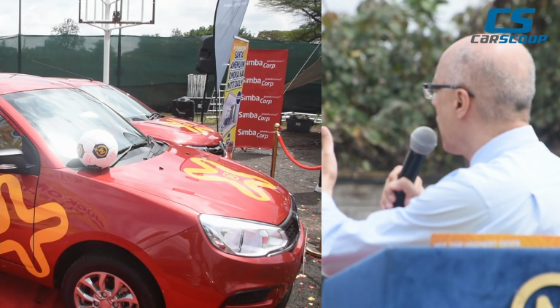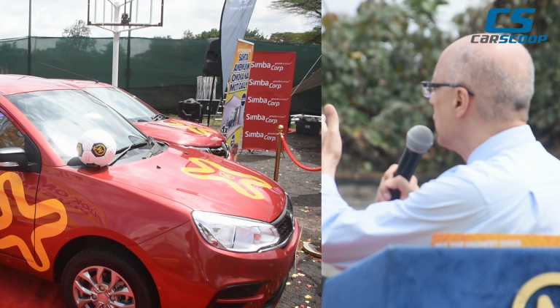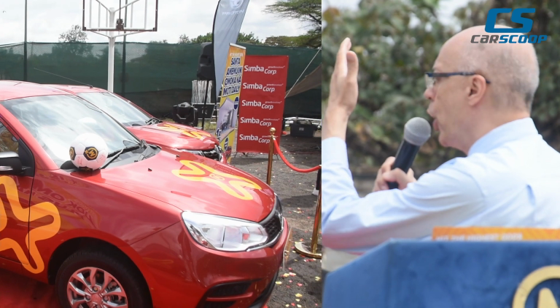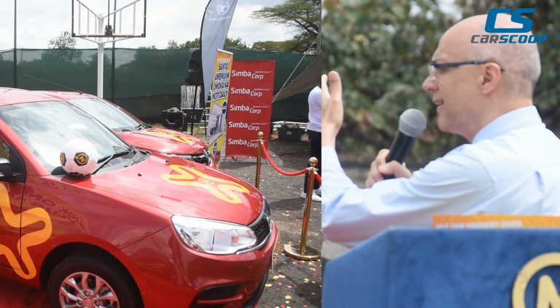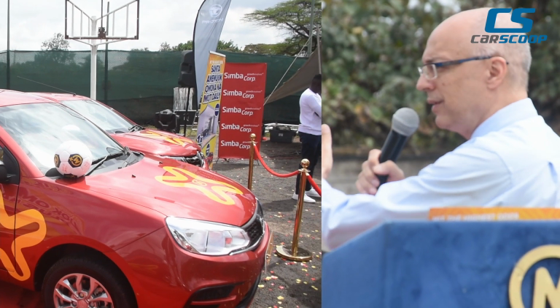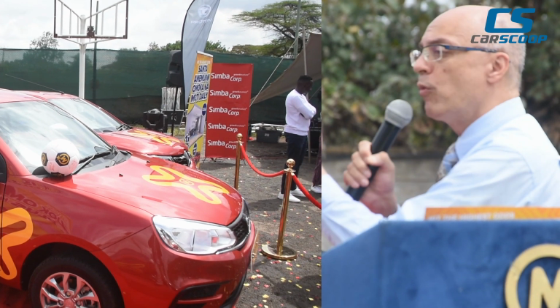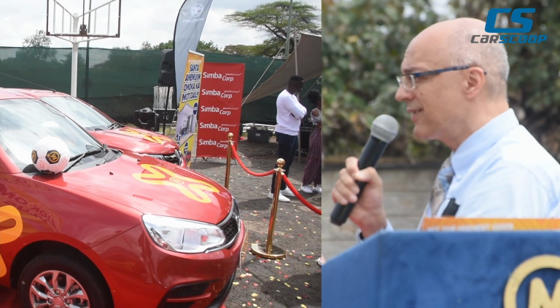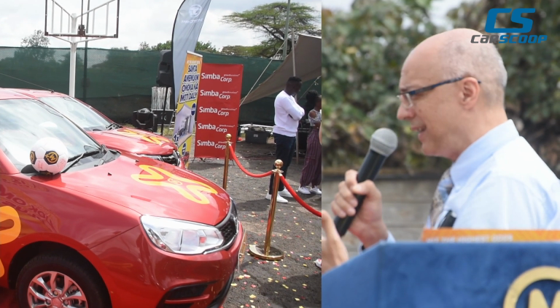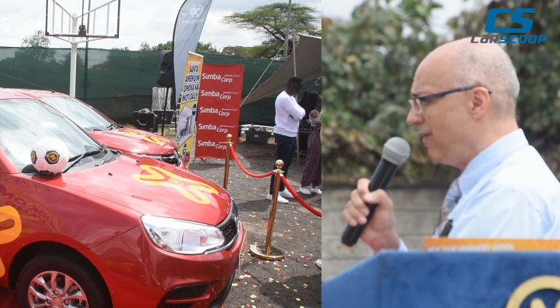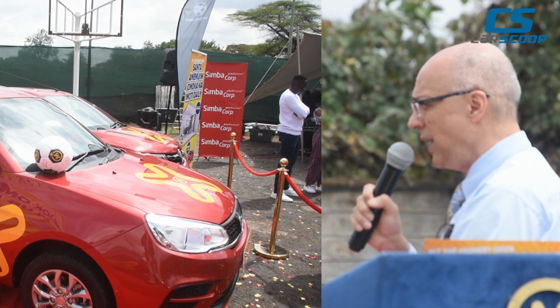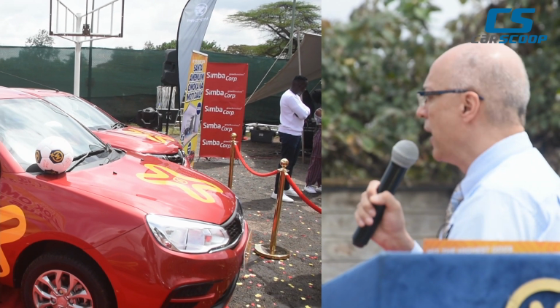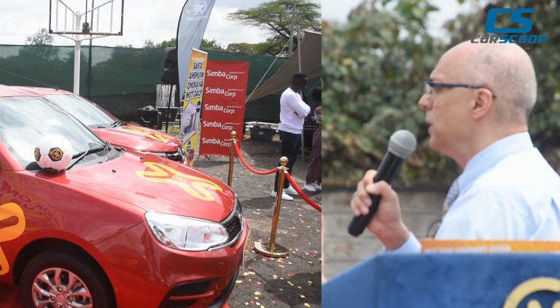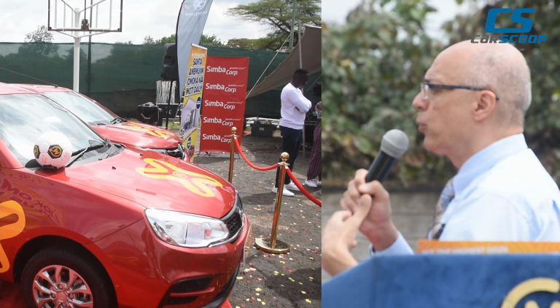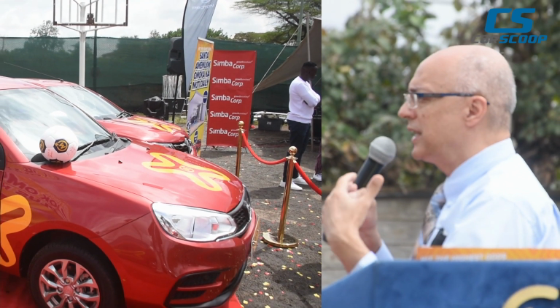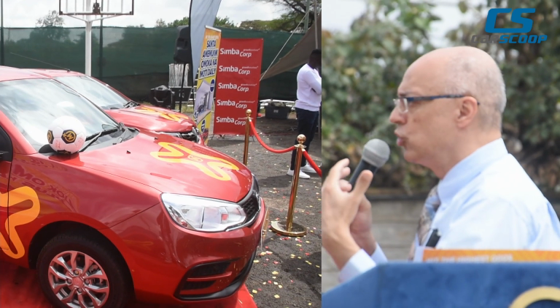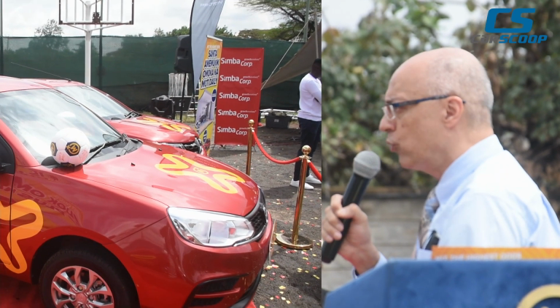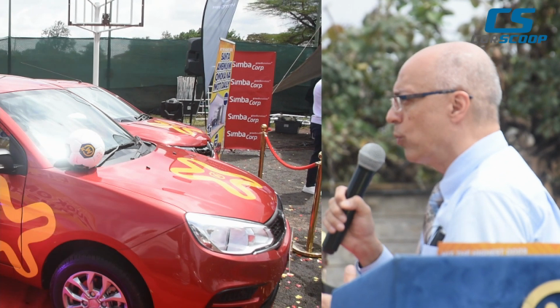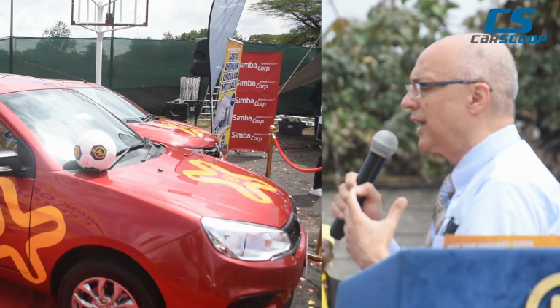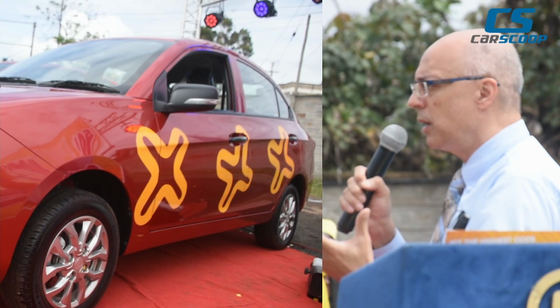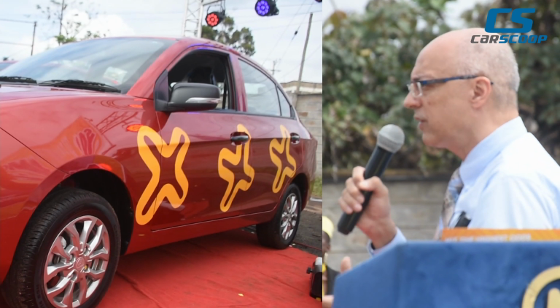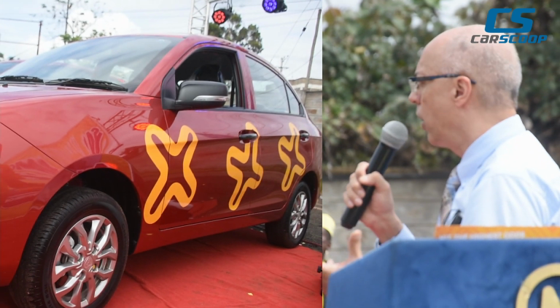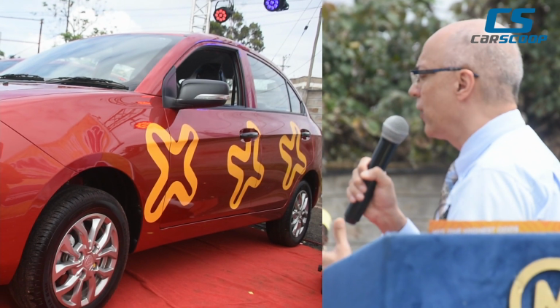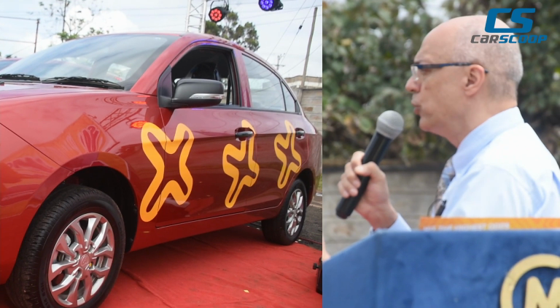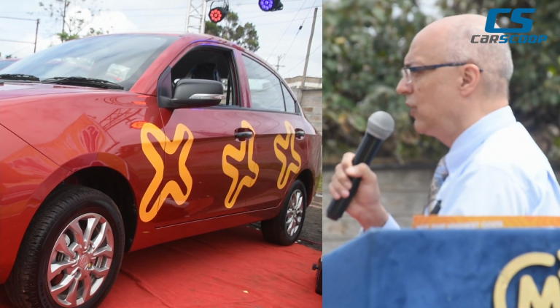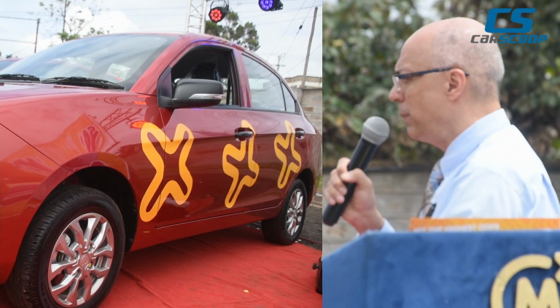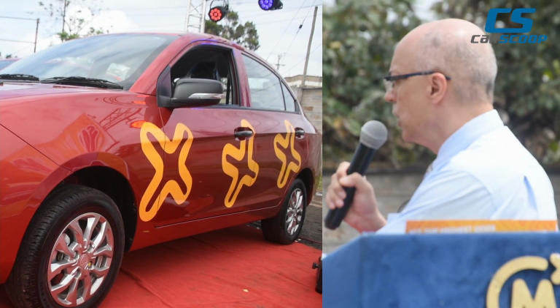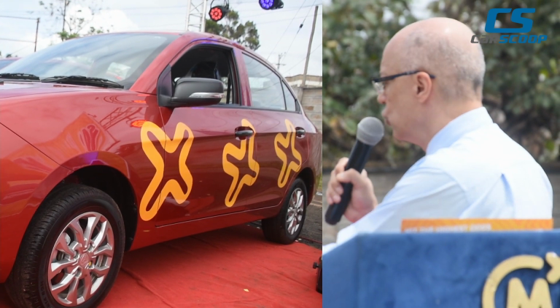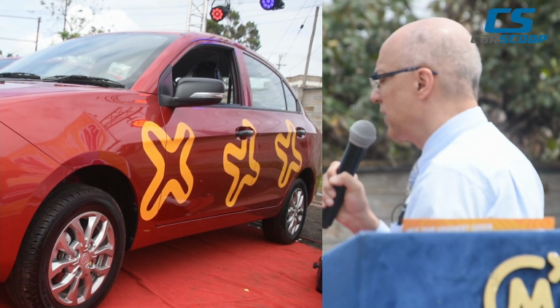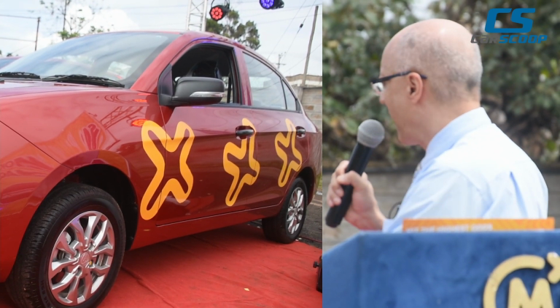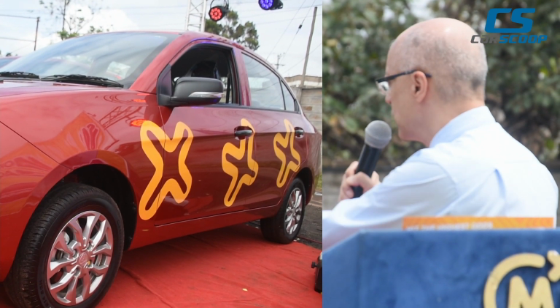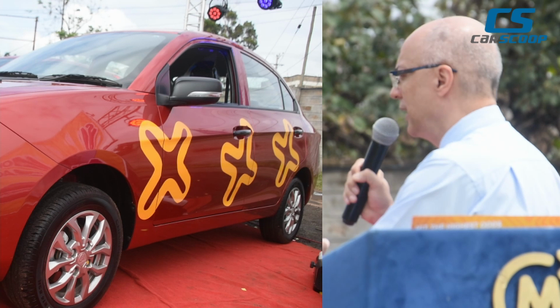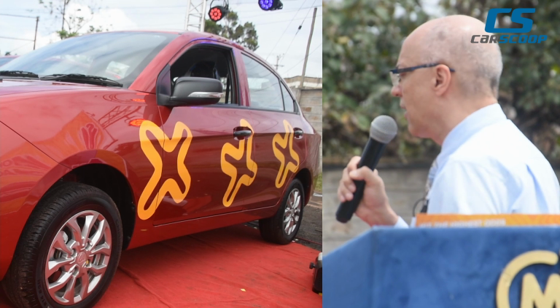The car is locally assembled in Mombasa at ABA, which means we are promoting Kenyan jobs, promoting Kenyan companies, and providing opportunities for people to put their hands into bringing this car to life.